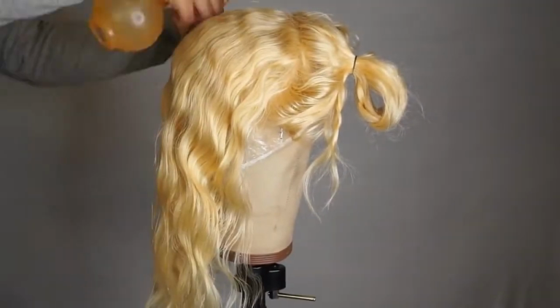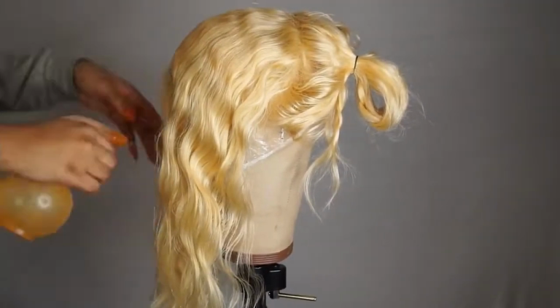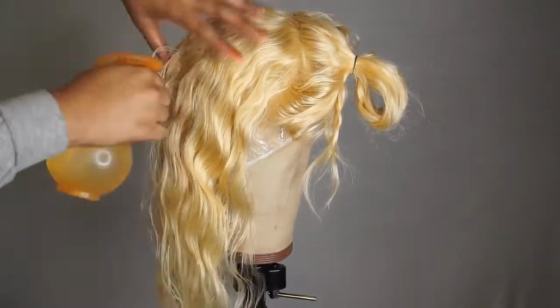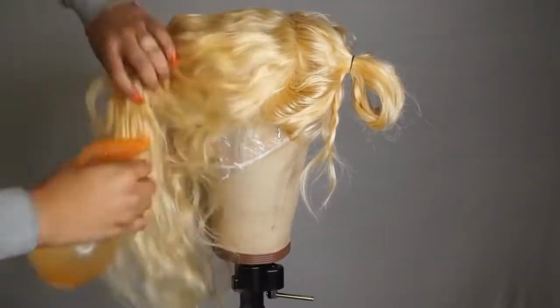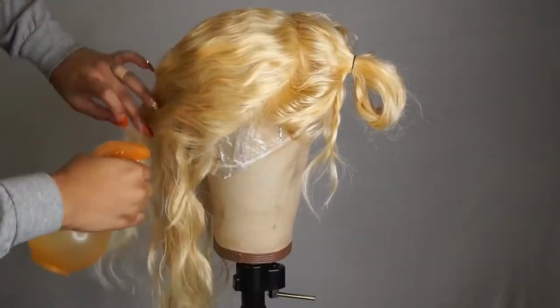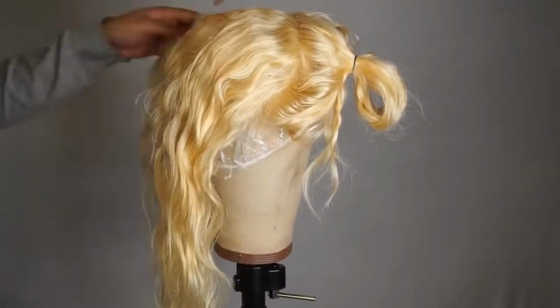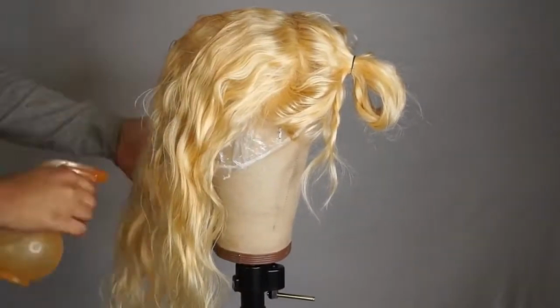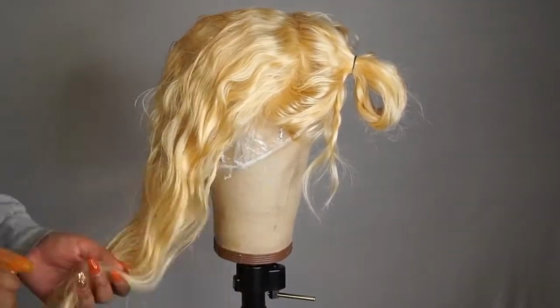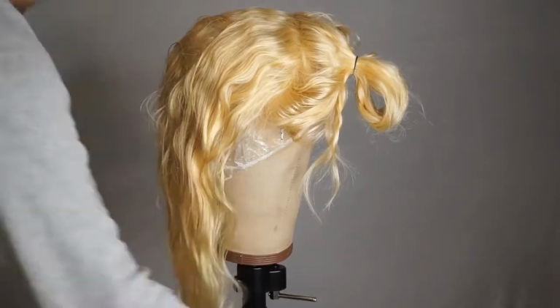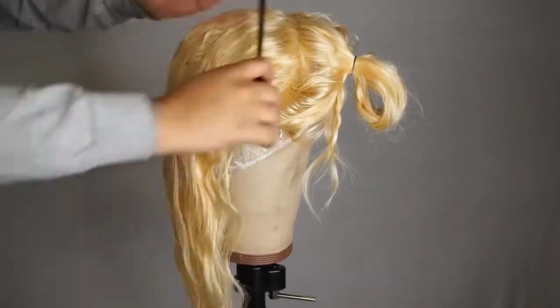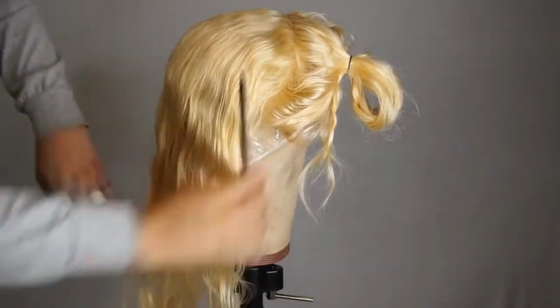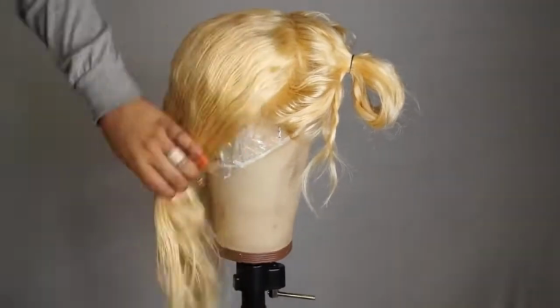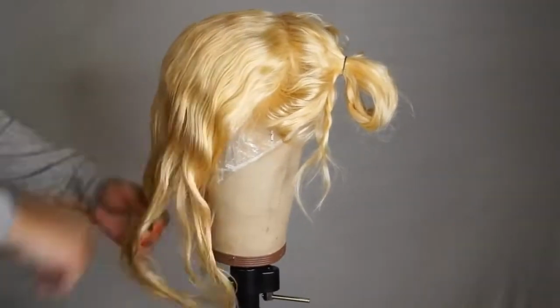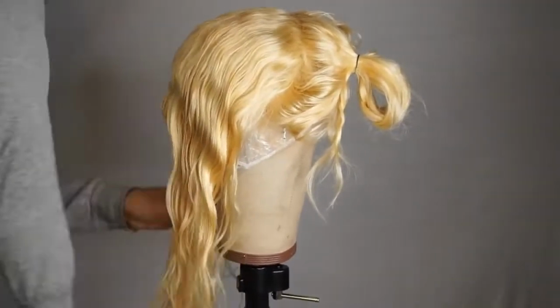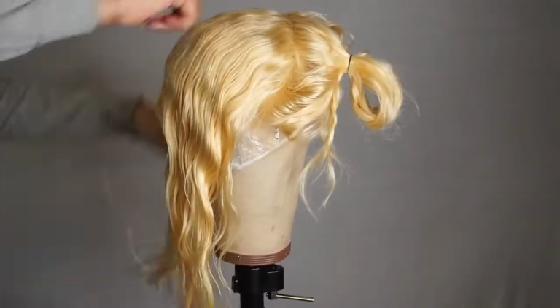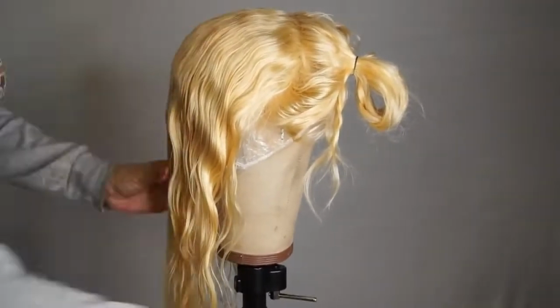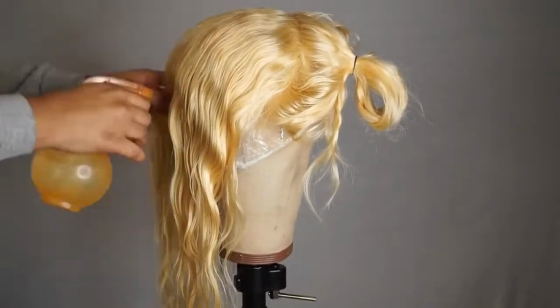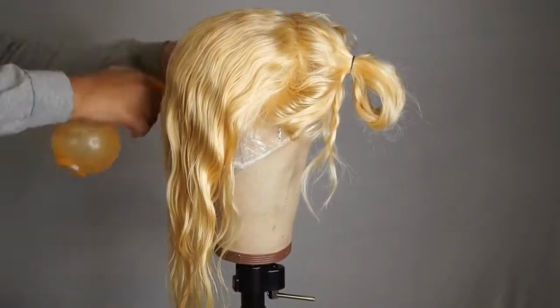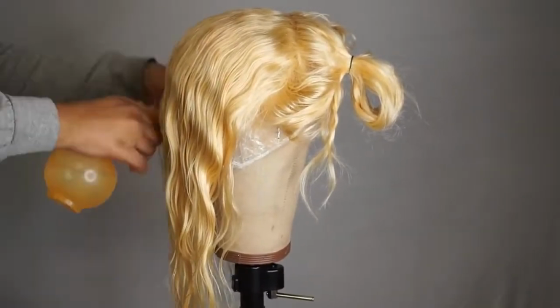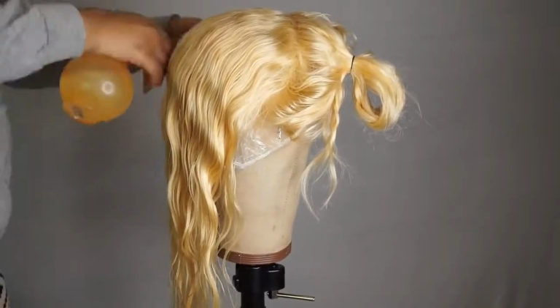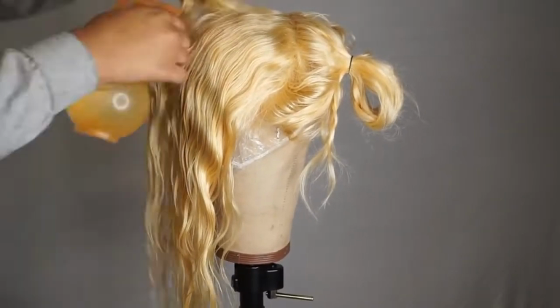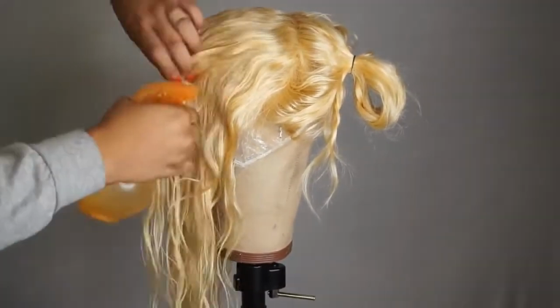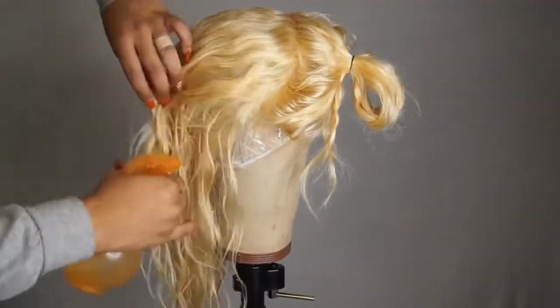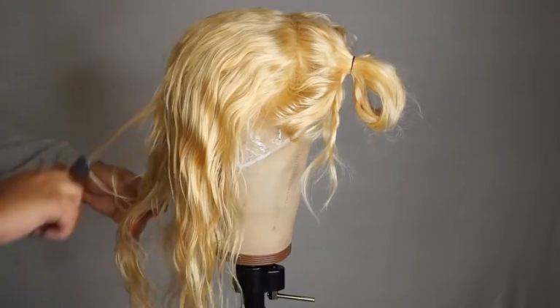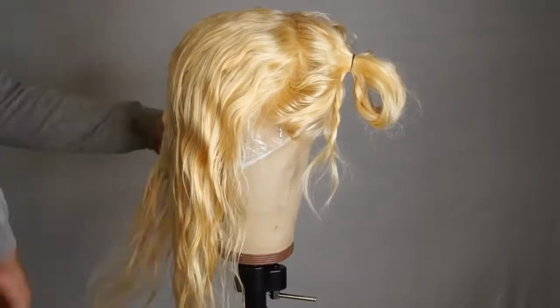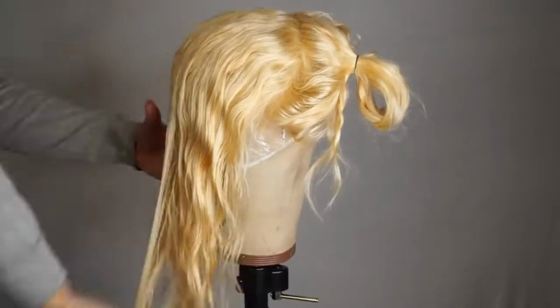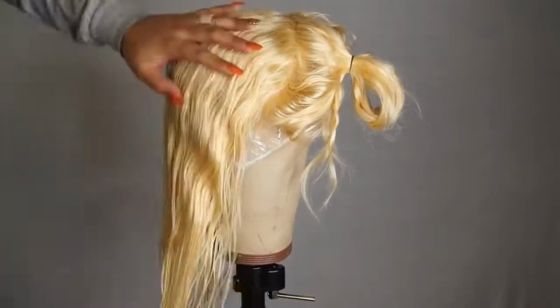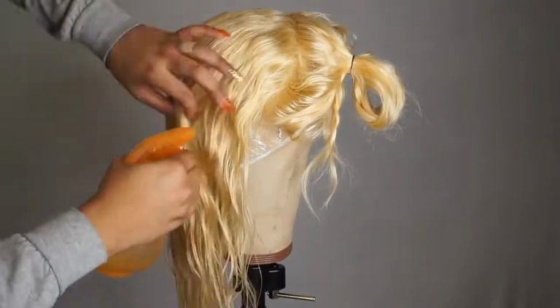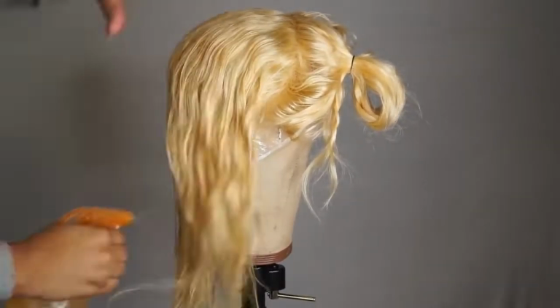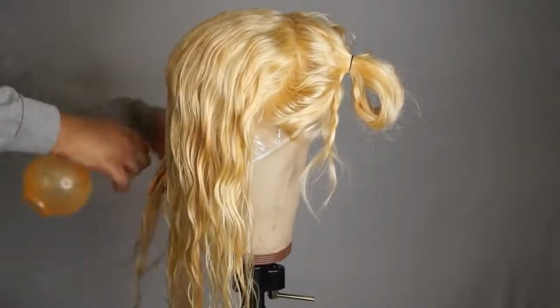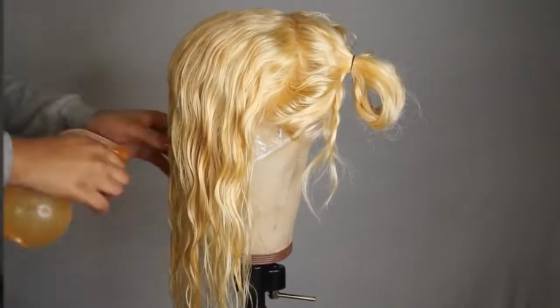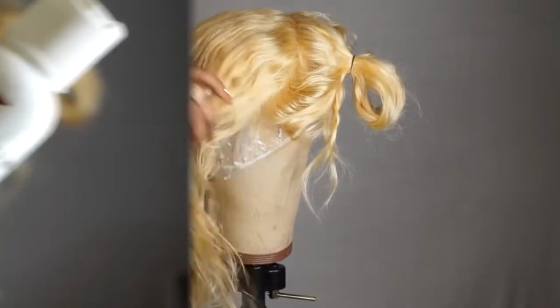Next I'm just placing my wig on my mannequin head and I'm going to wet all of the hair. Now you don't want your hair soaking wet — you just want it kind of damp so it'll be easier to dye the hair.